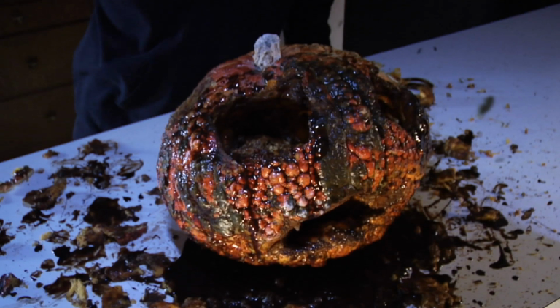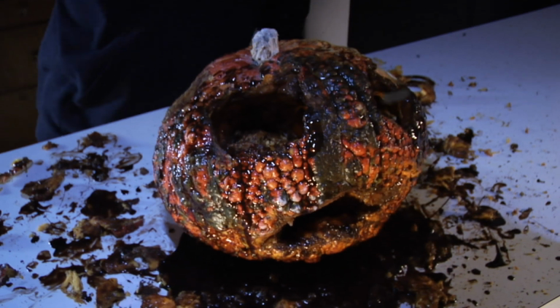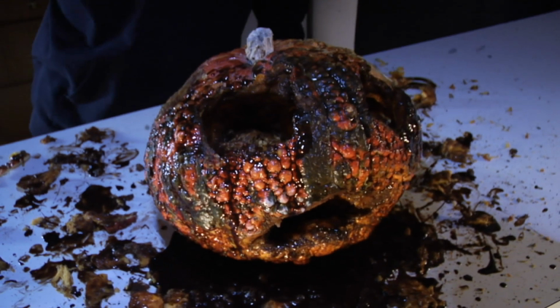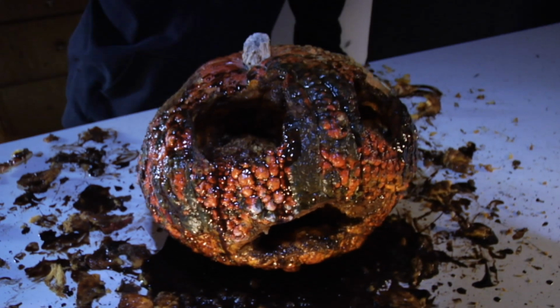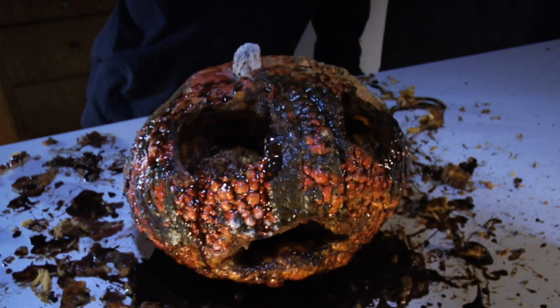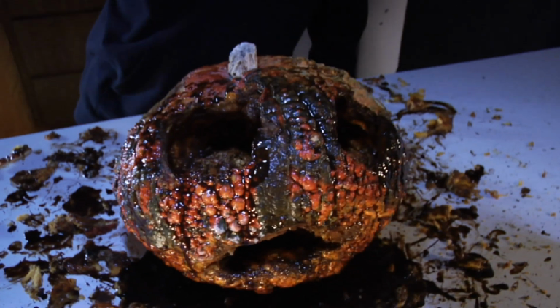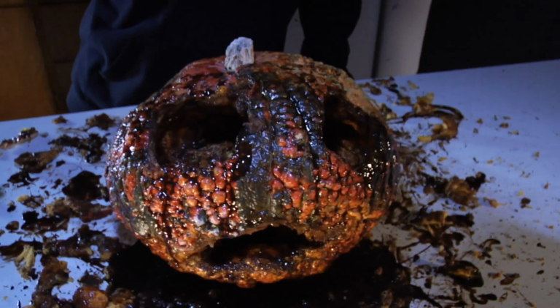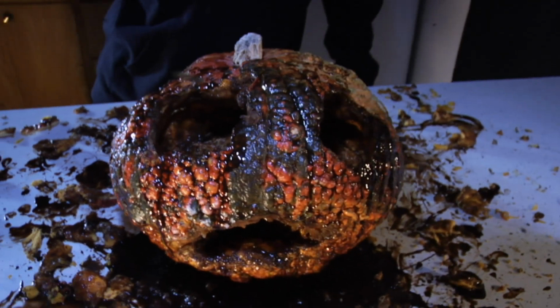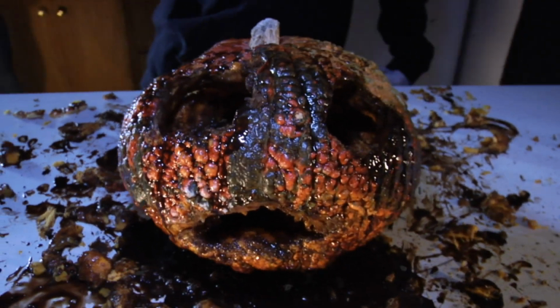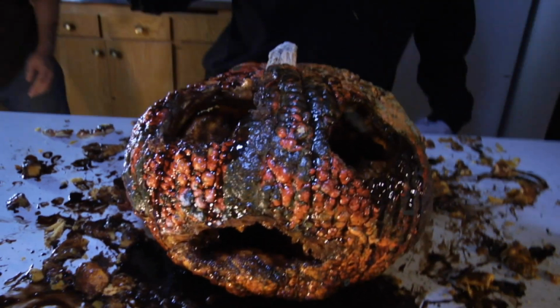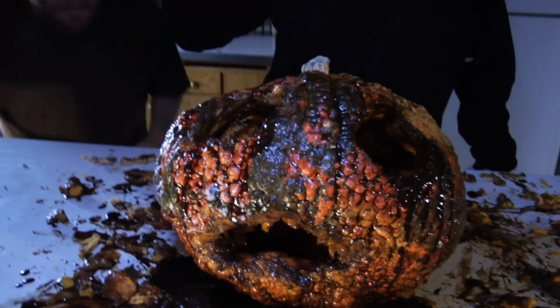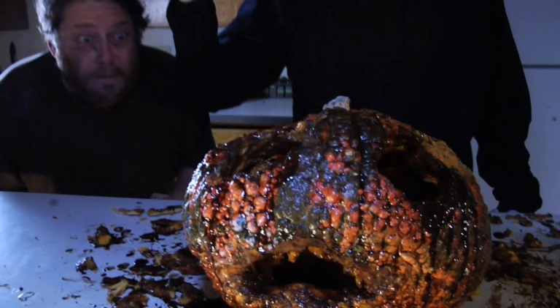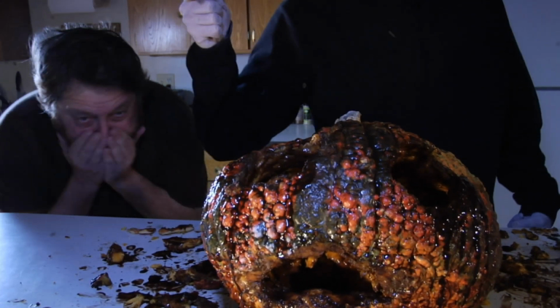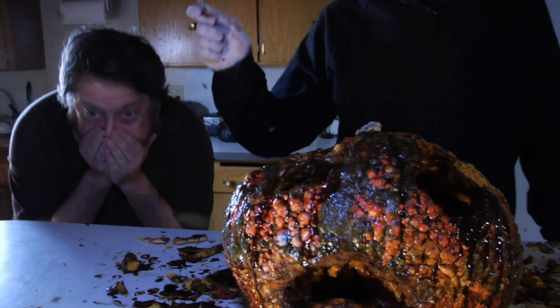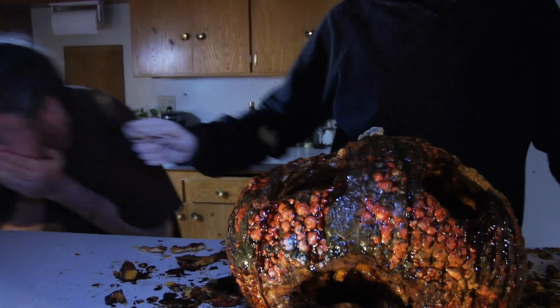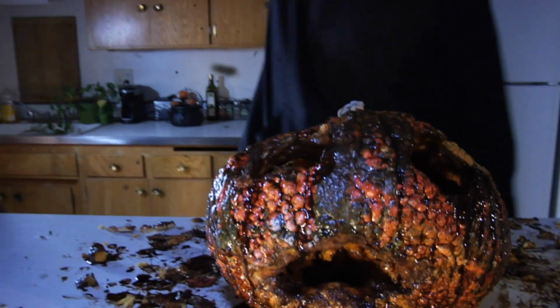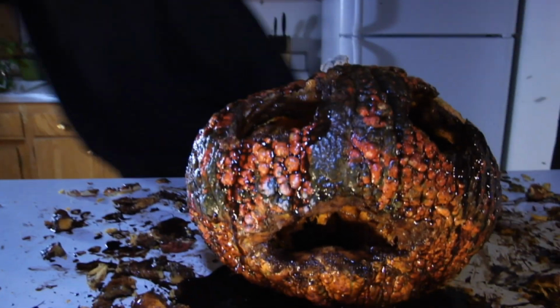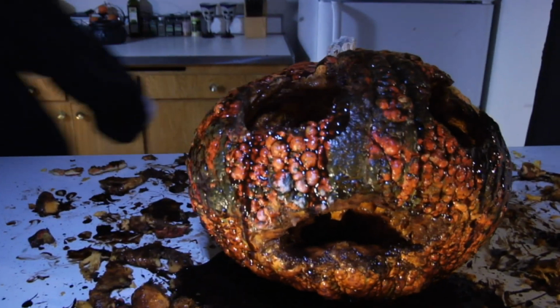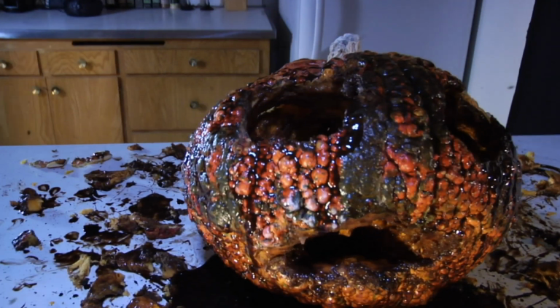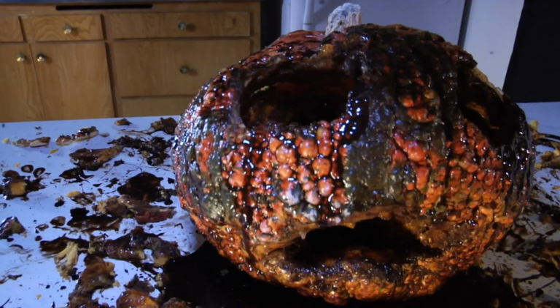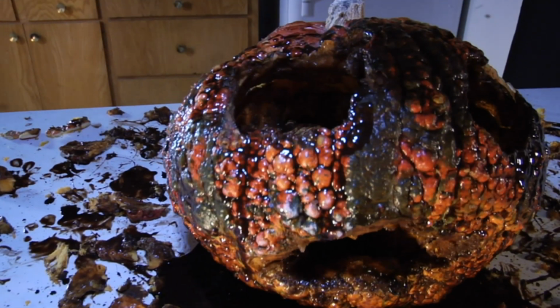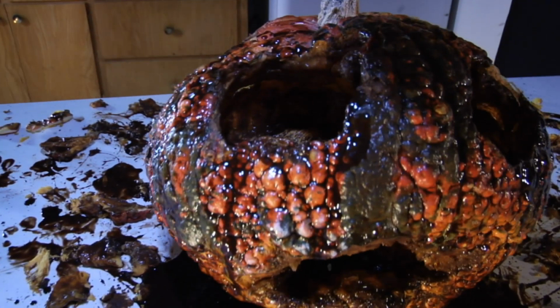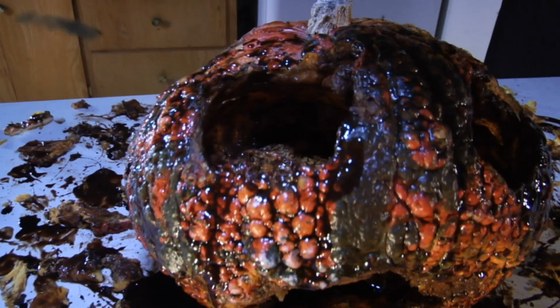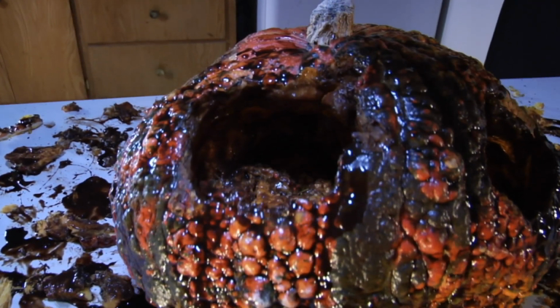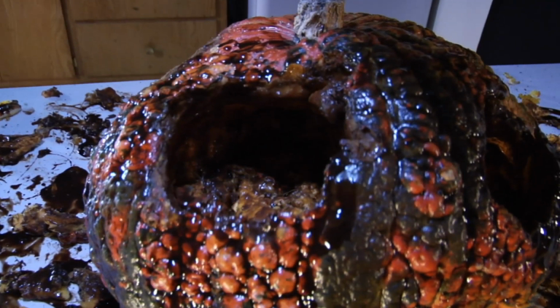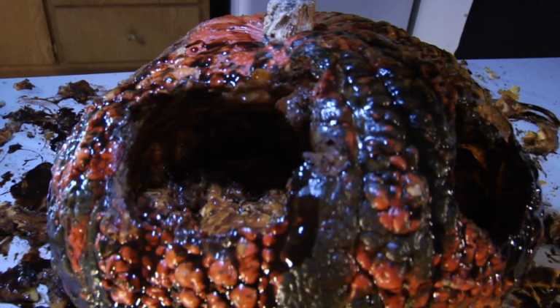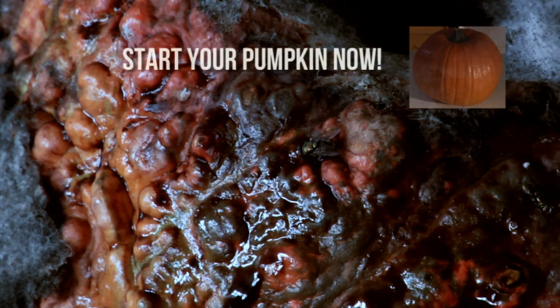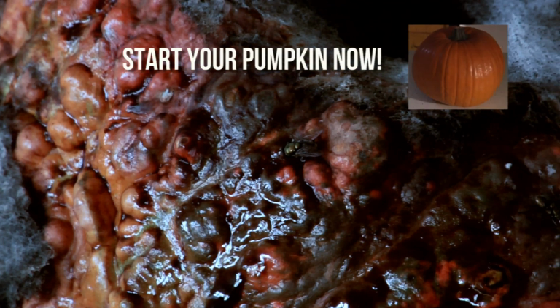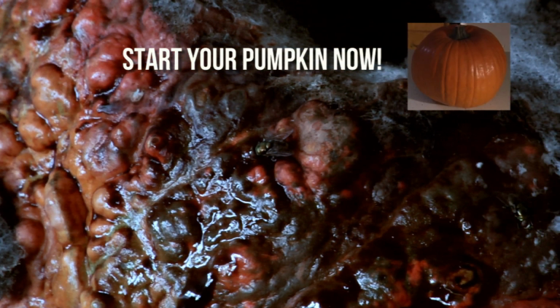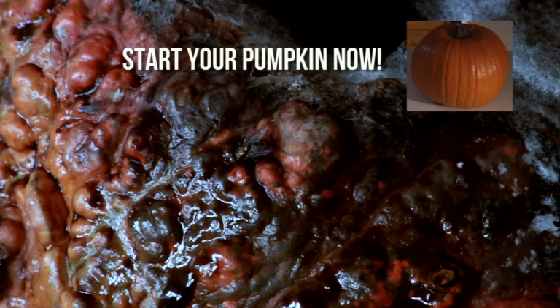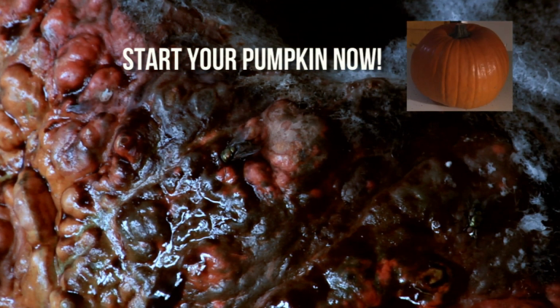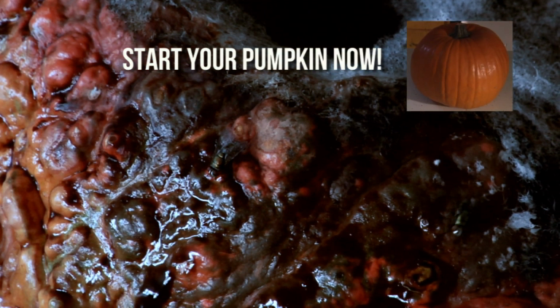All finished. It looks fantastic, and it smells just like a corpse. Now it's your turn. Since it might take a human up to a full year to make it, you can start working on your pumpkin now for next year's Halloween.